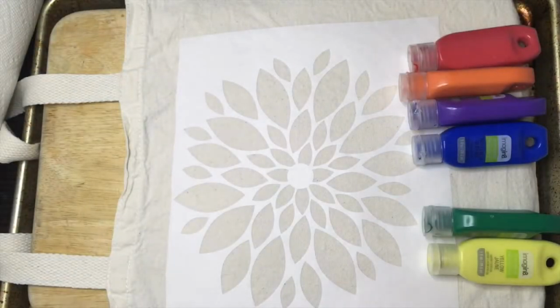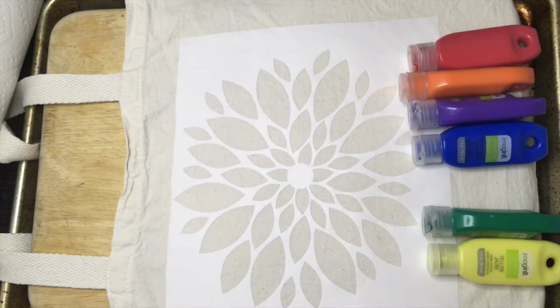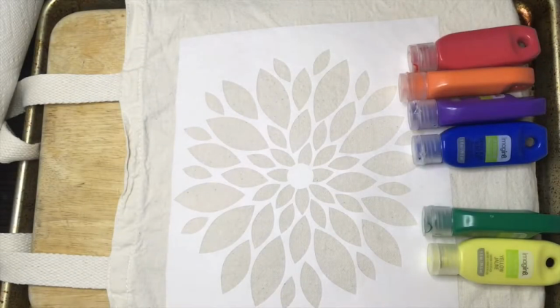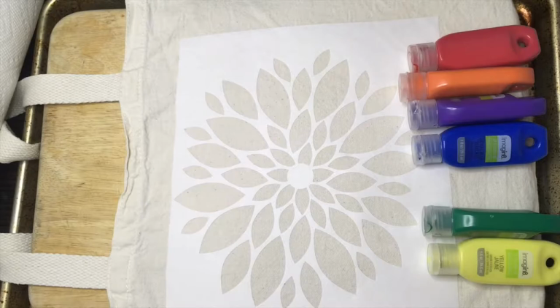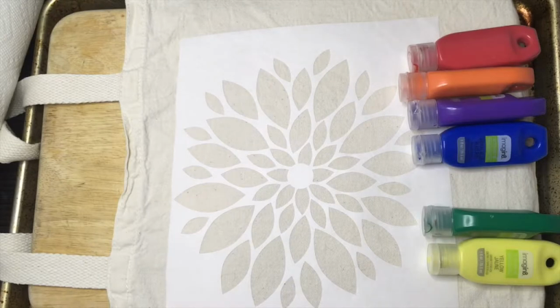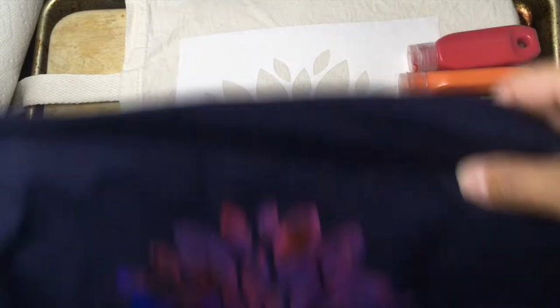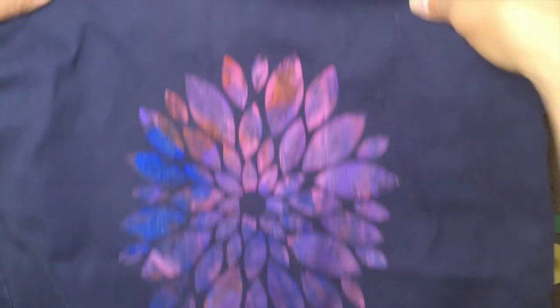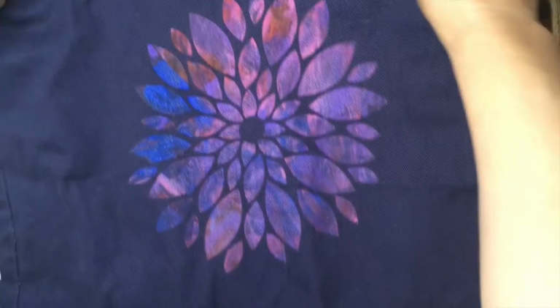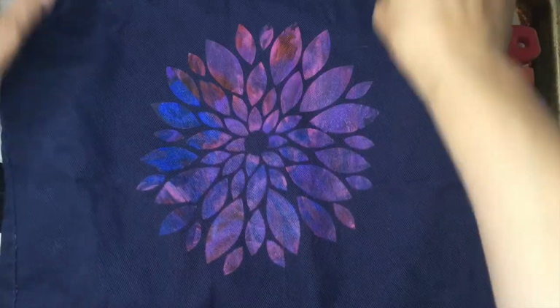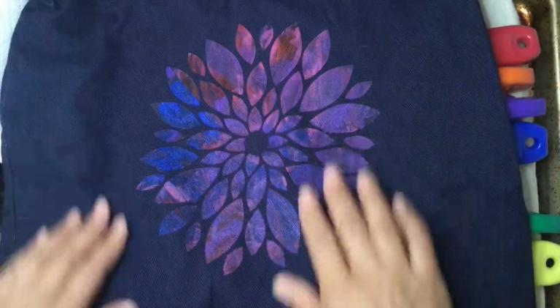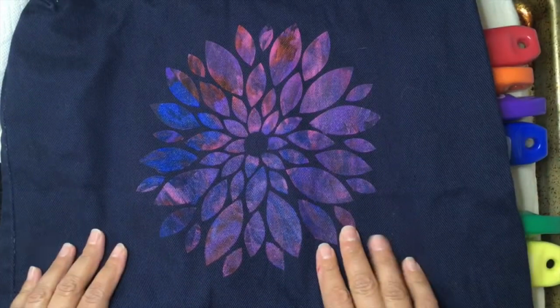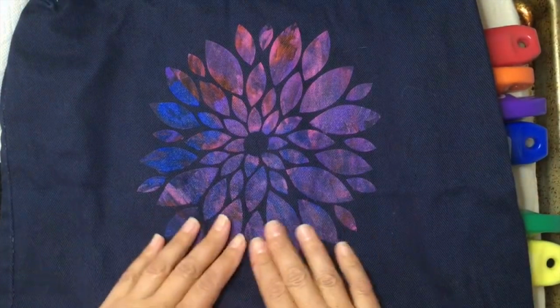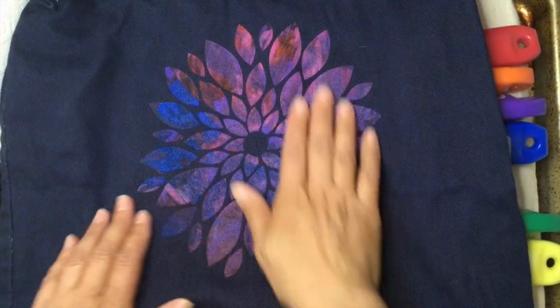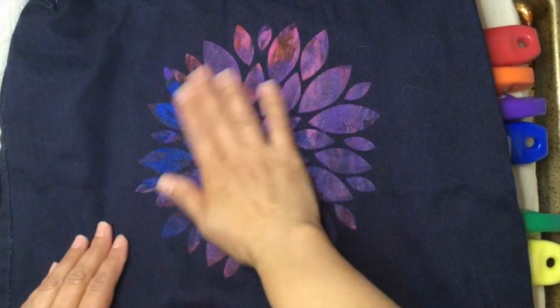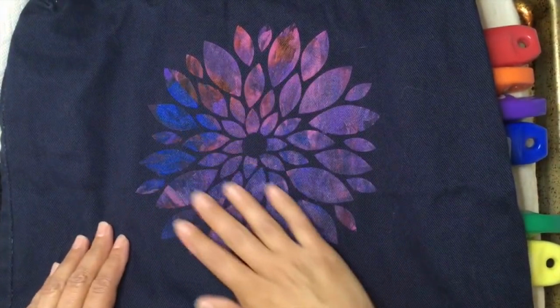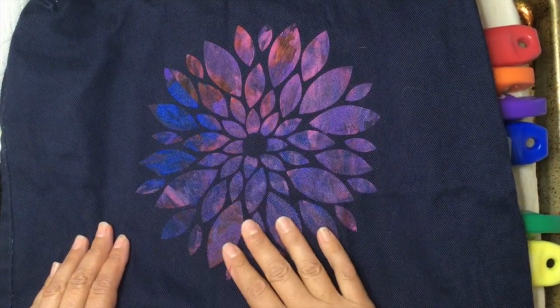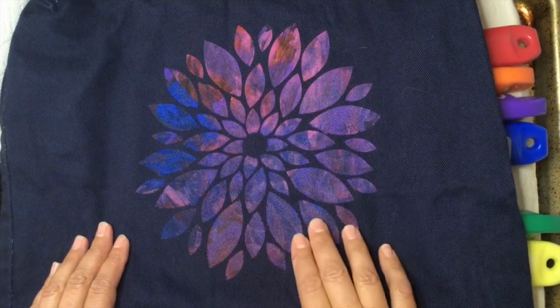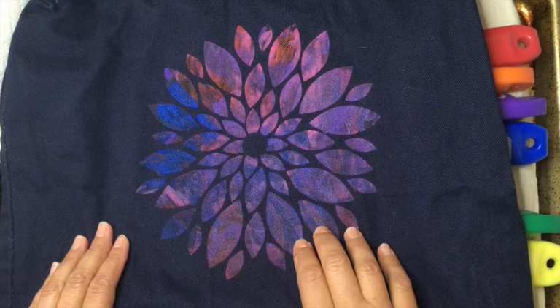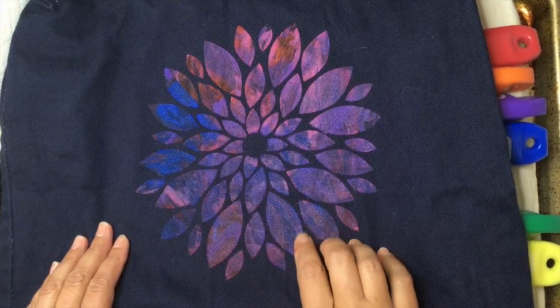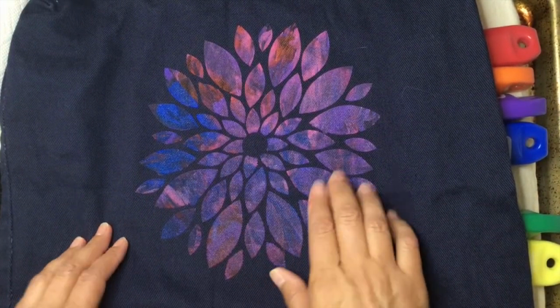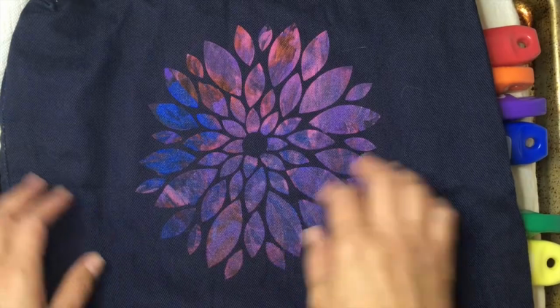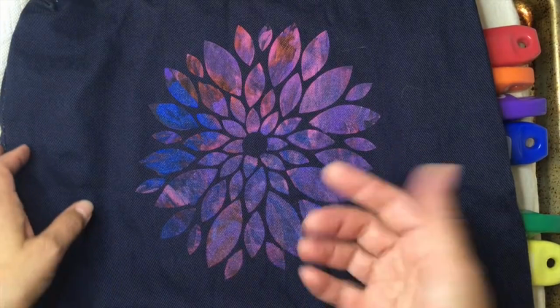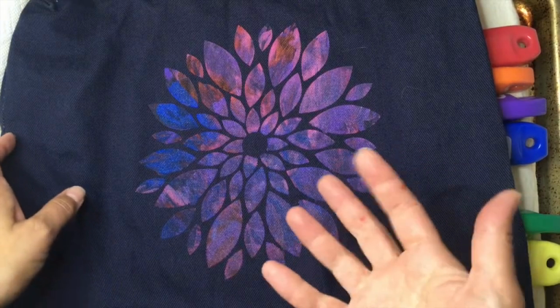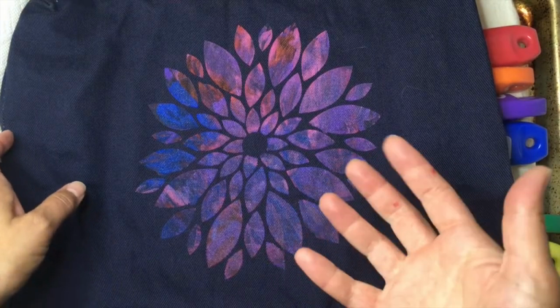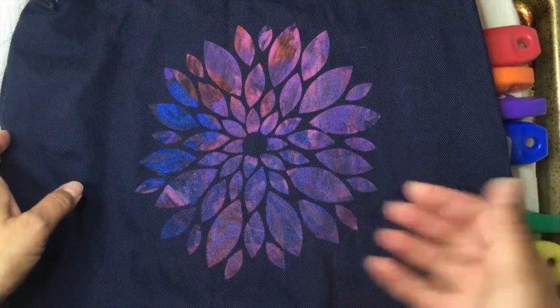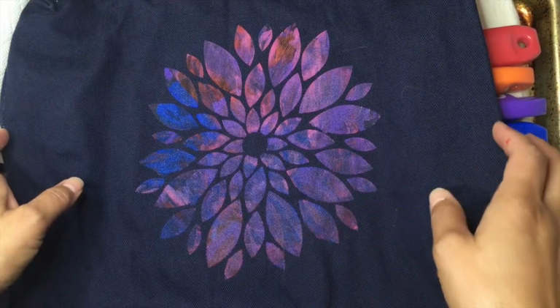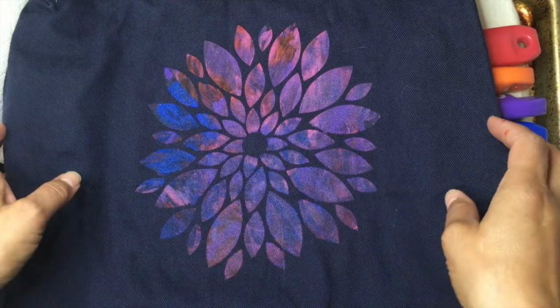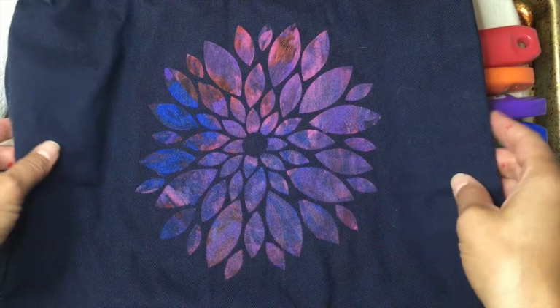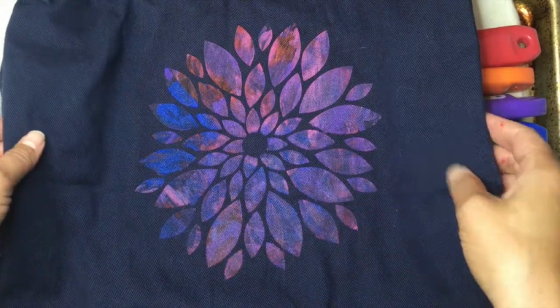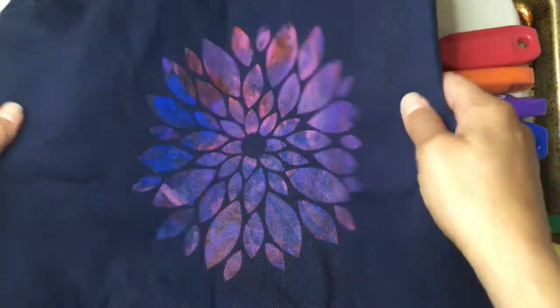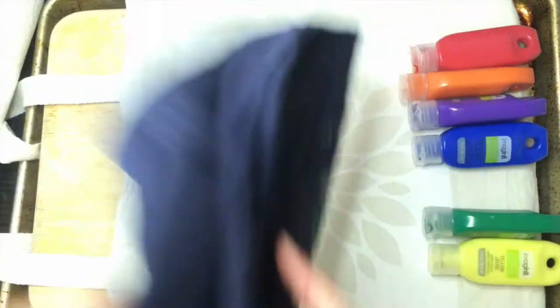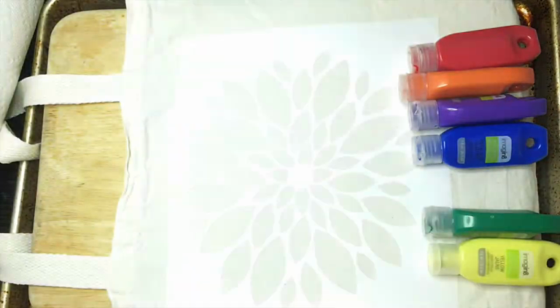Here's another one I did on dark fabric just to see how it looked, and I like the way it looks, but obviously the colors don't pop as much because they're on a dark background.